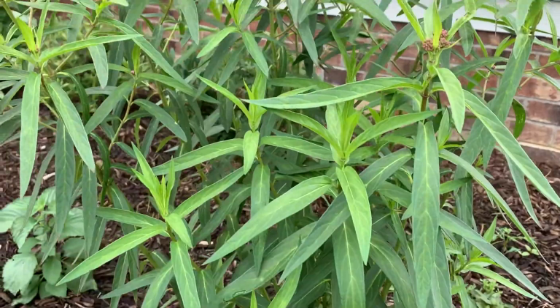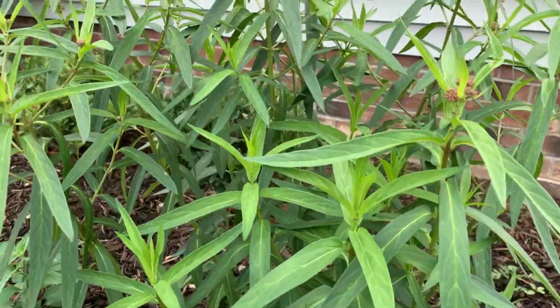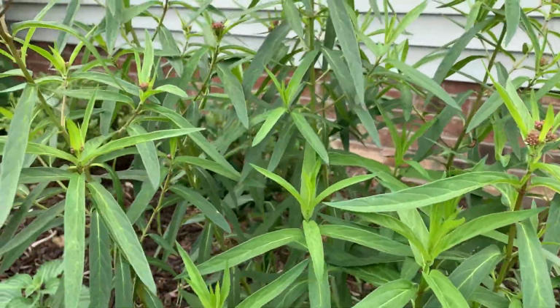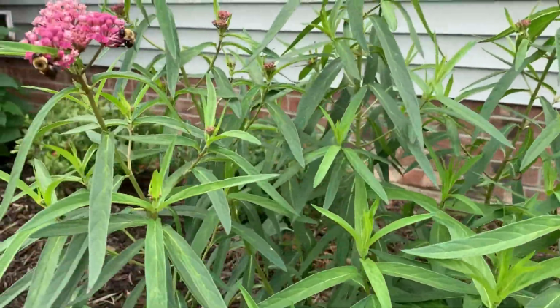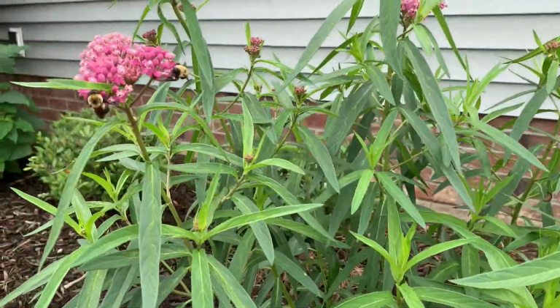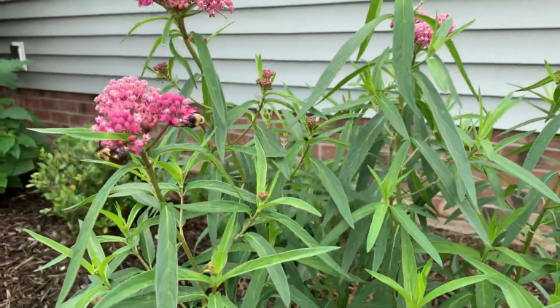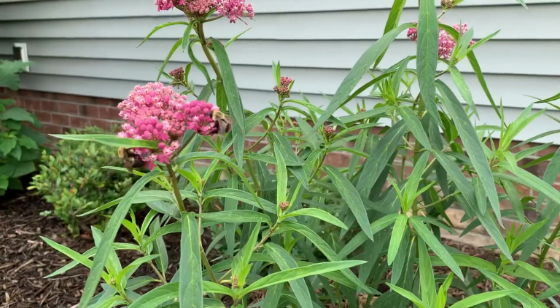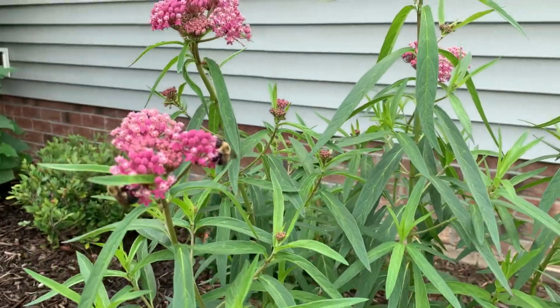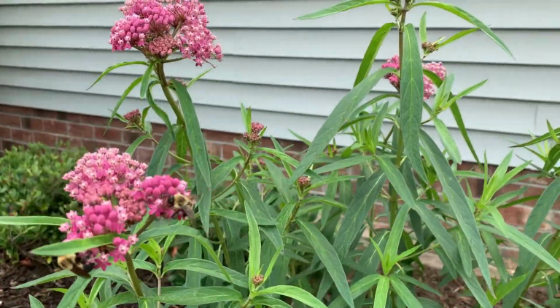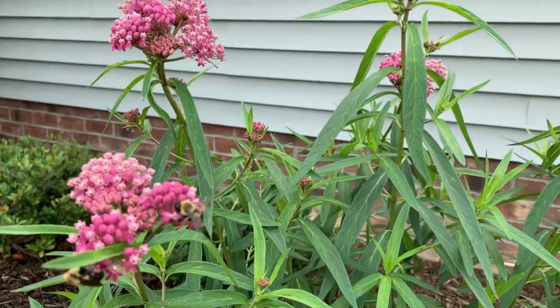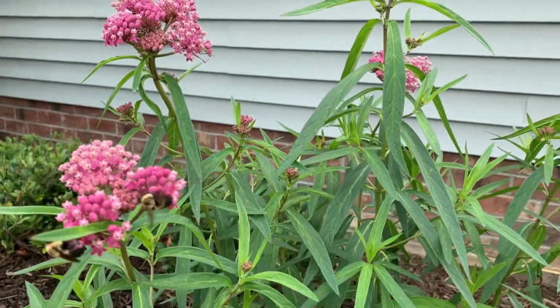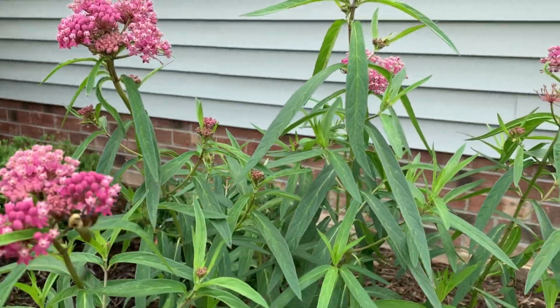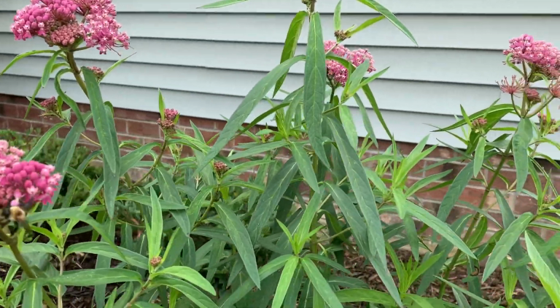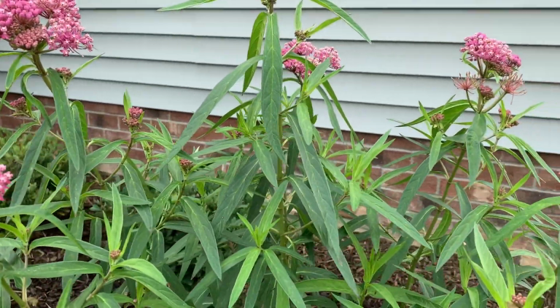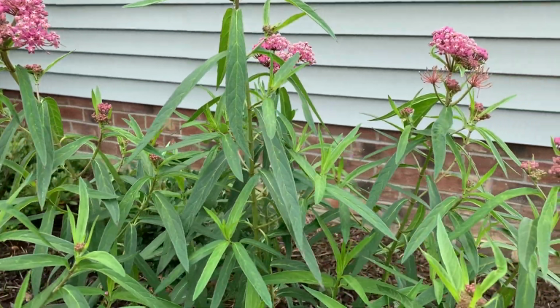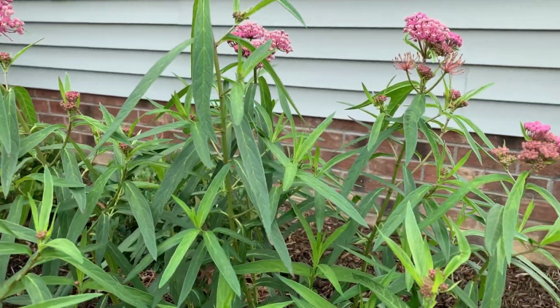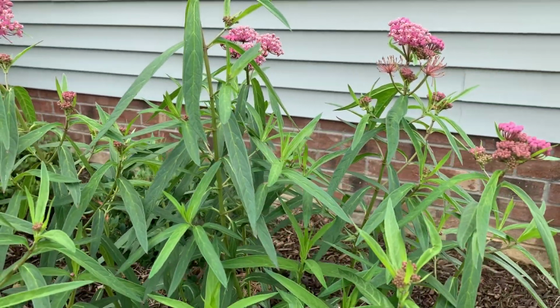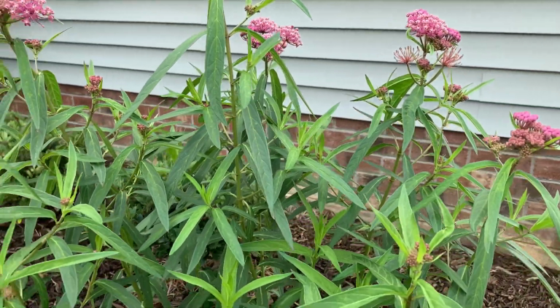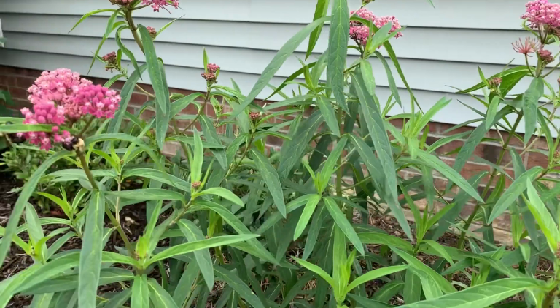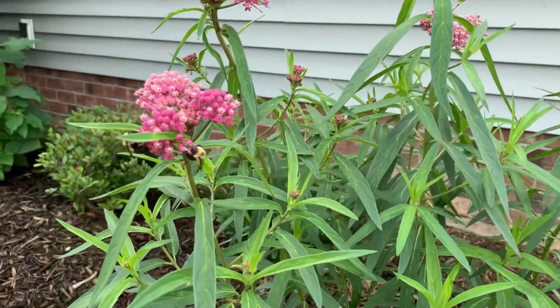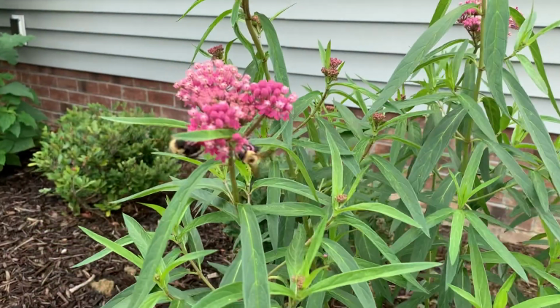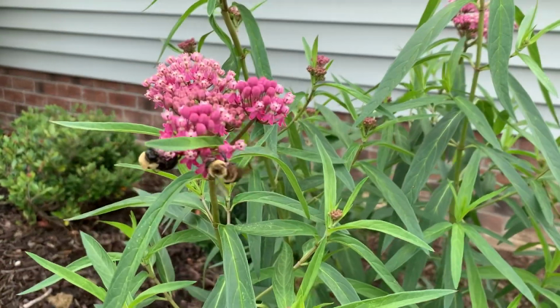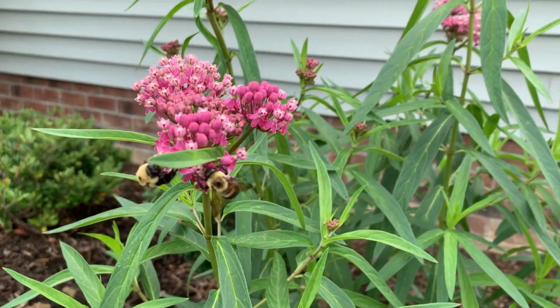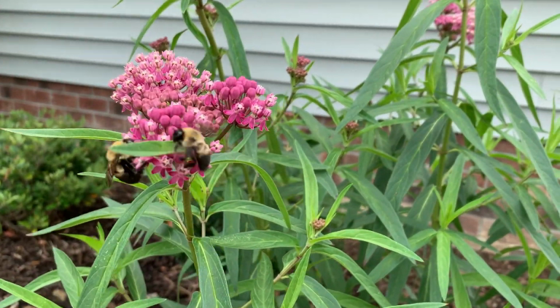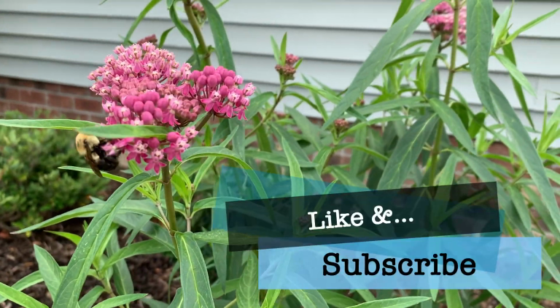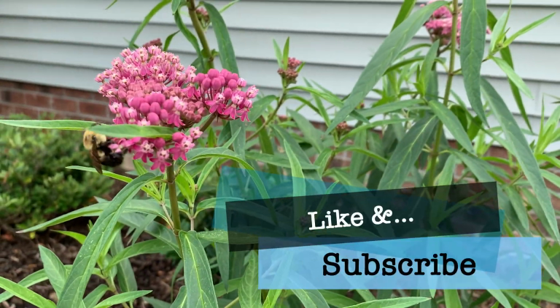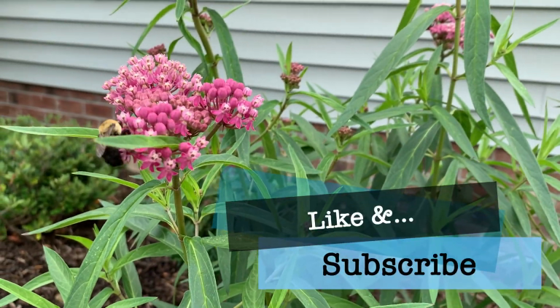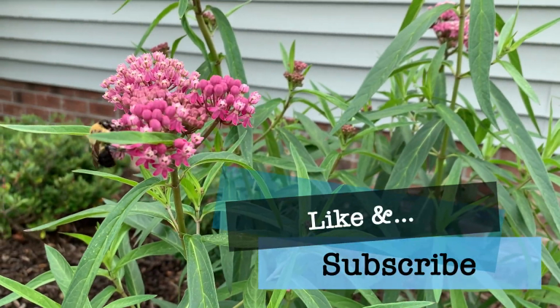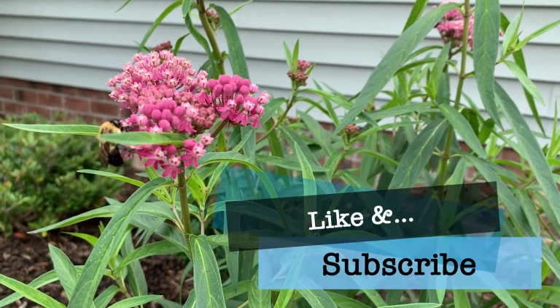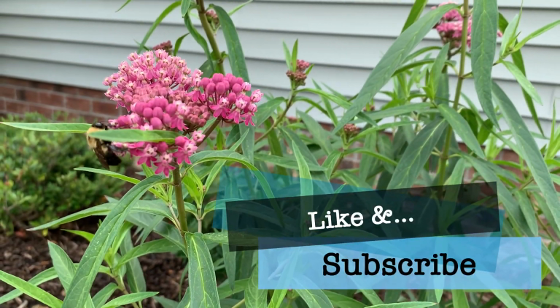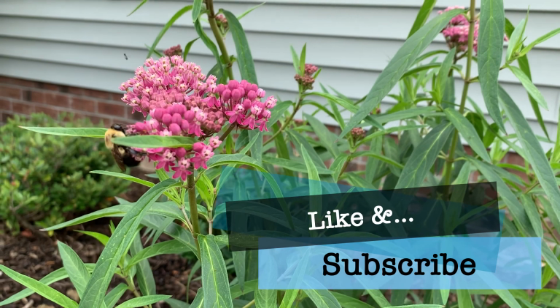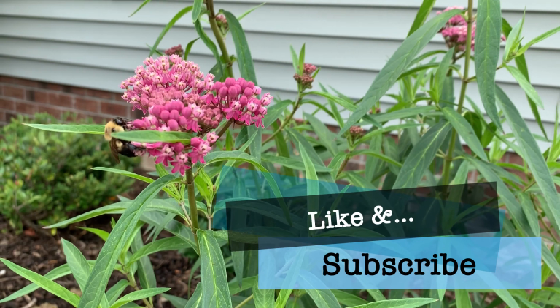Asclepias incarnata, swamp milkweed — great for the garden, great for monarchs, great for pollinators, and it's a native. Thanks for watching.